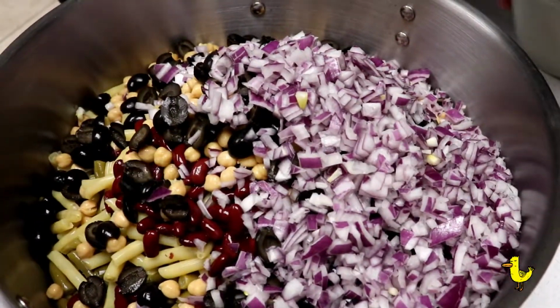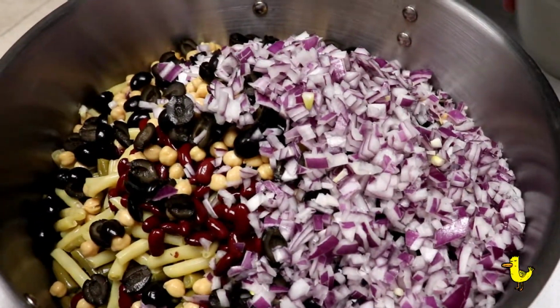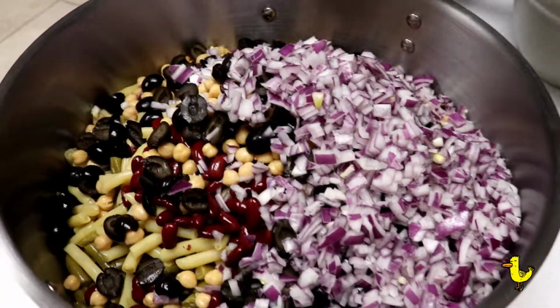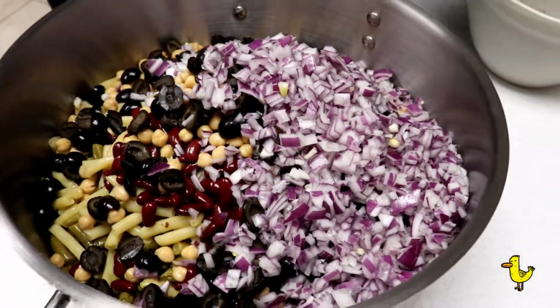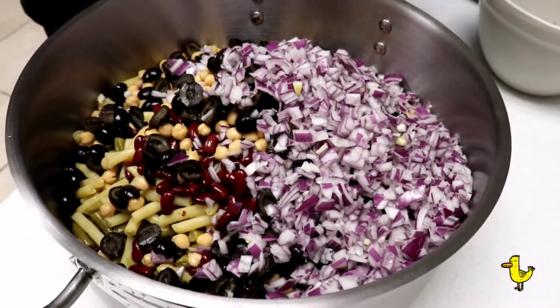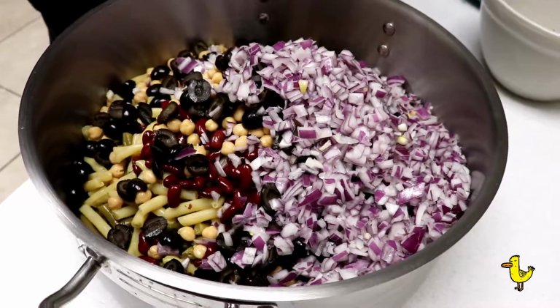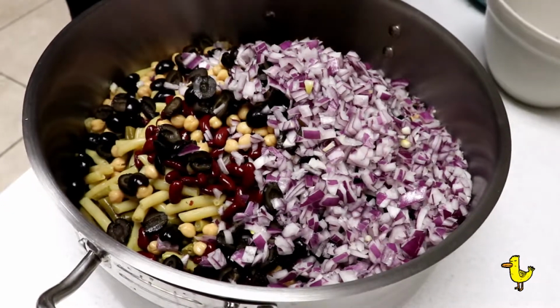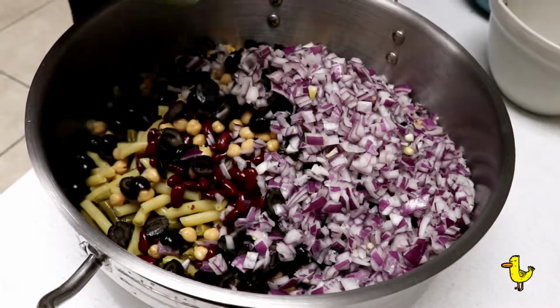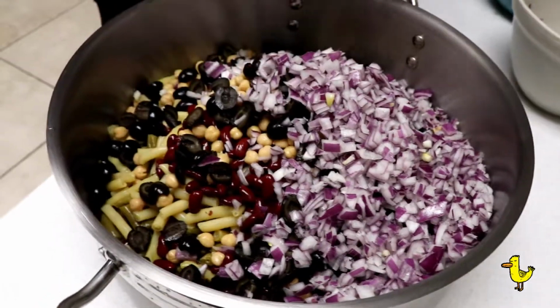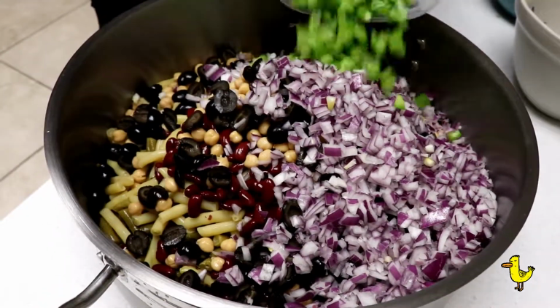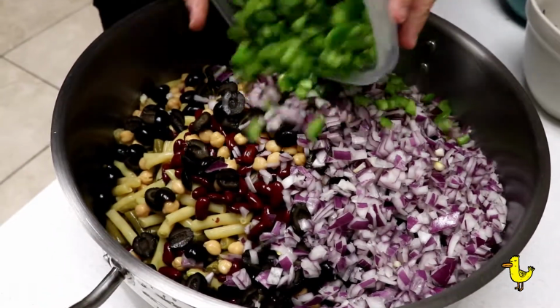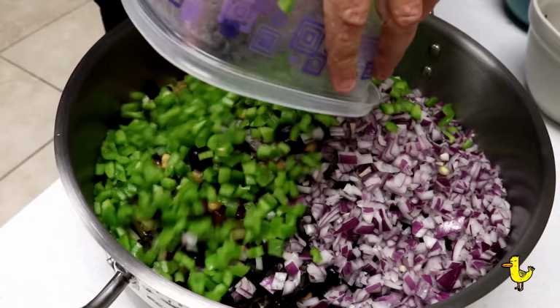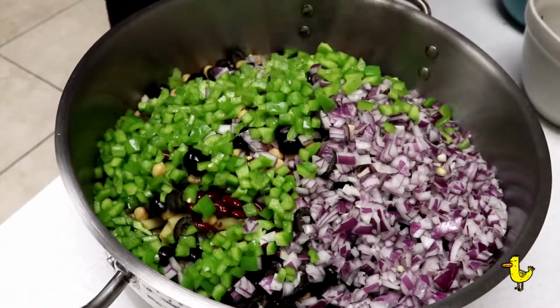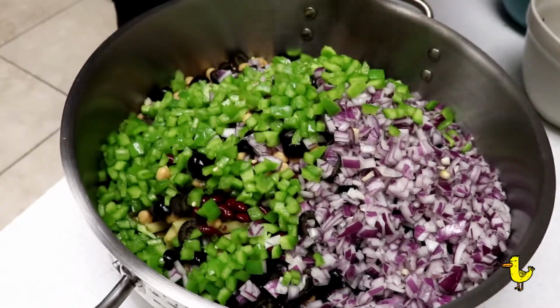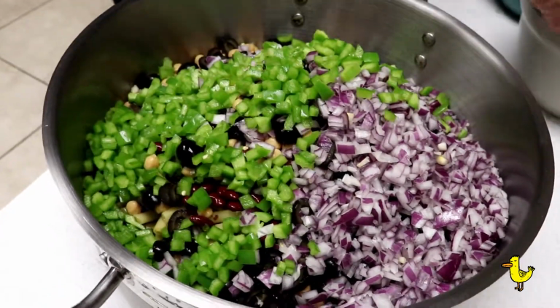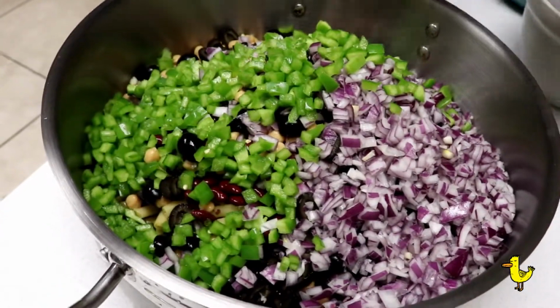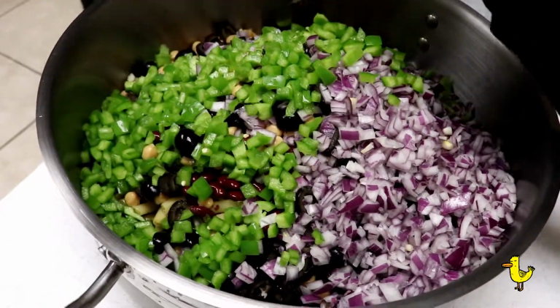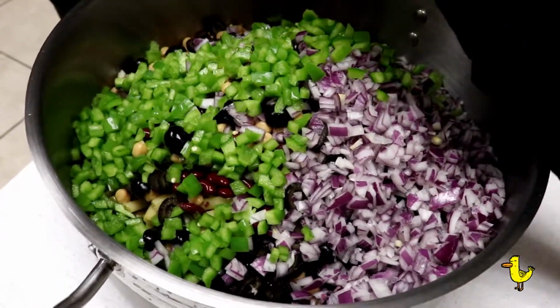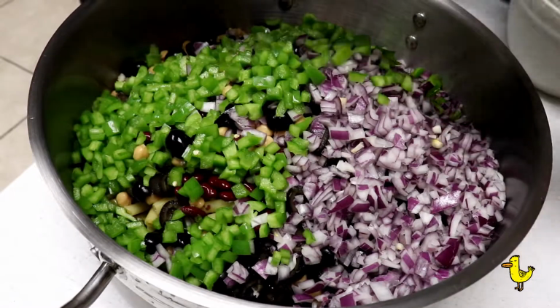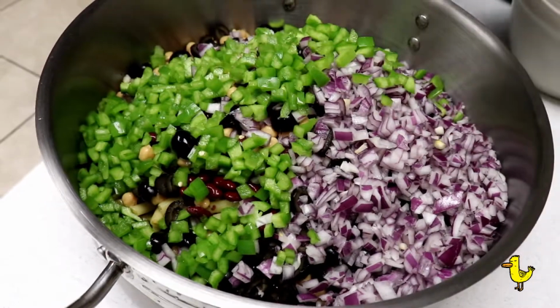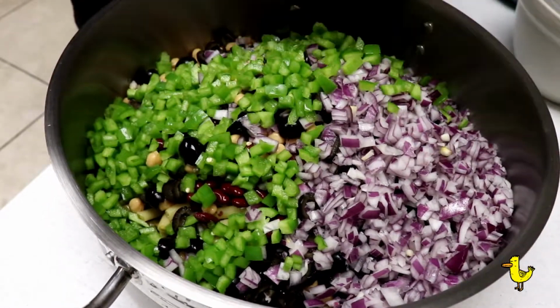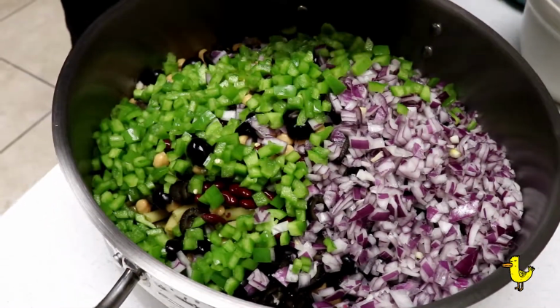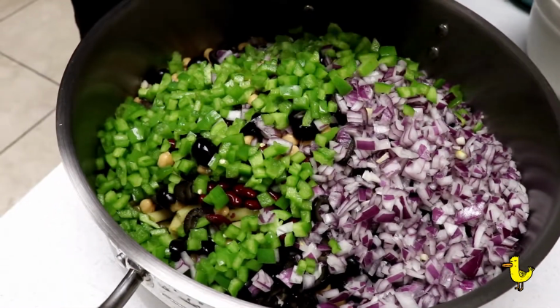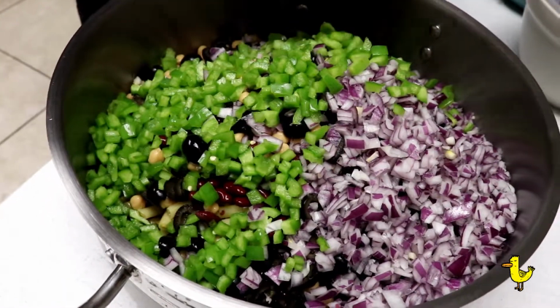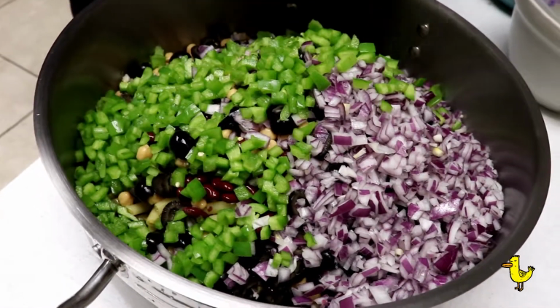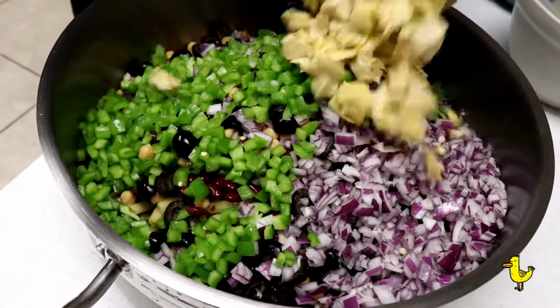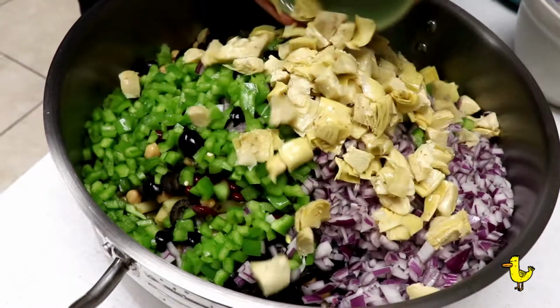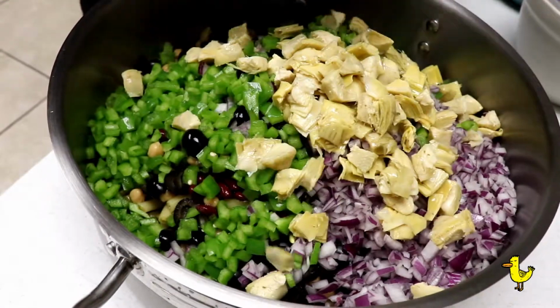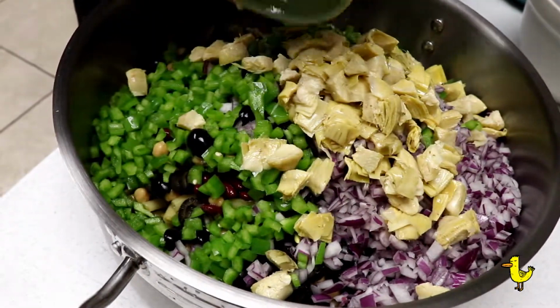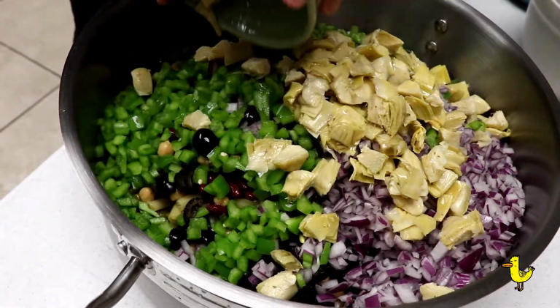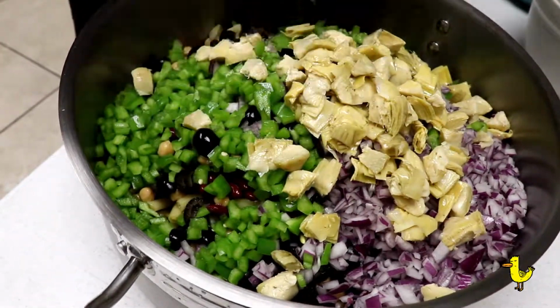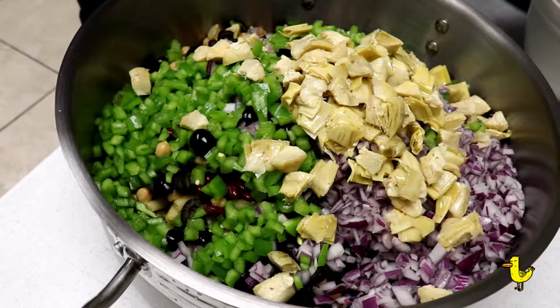We got some nice chopped up bell pepper — look at that, it's going to be so good. Artichoke hearts. Everybody loves them. Don't break your artichoke heart.